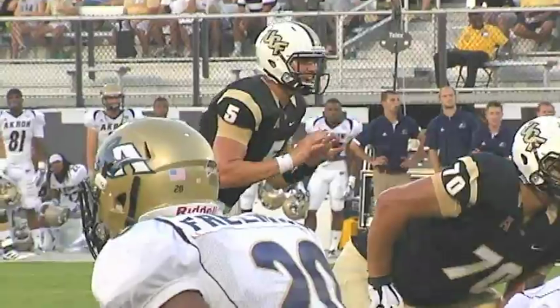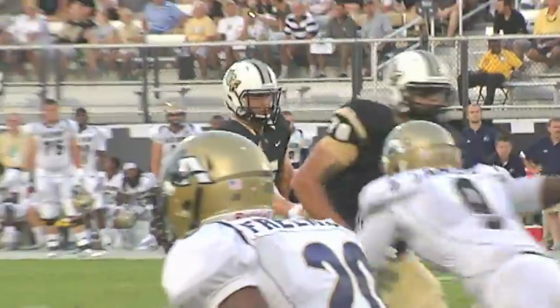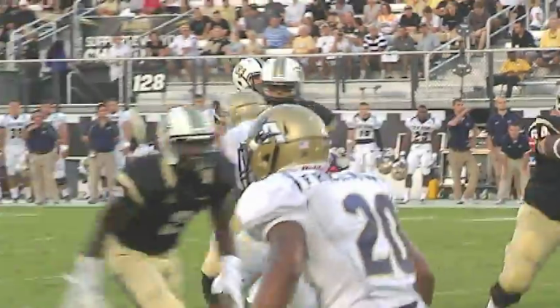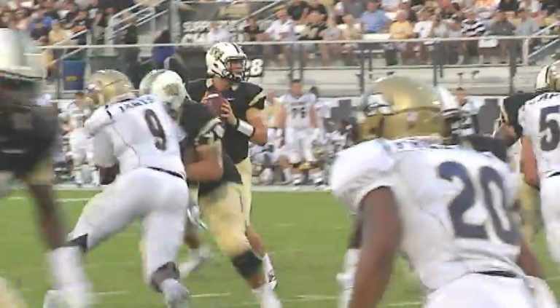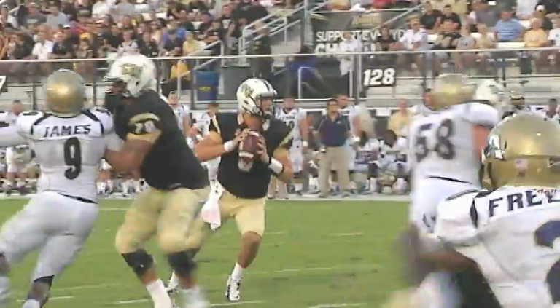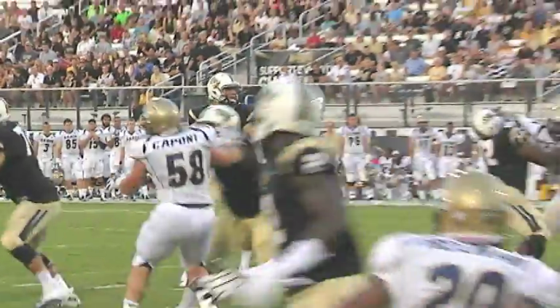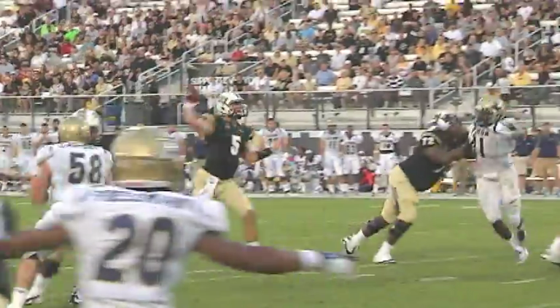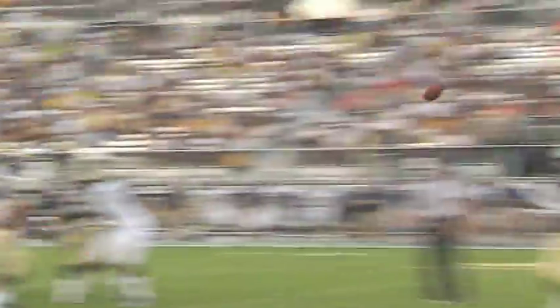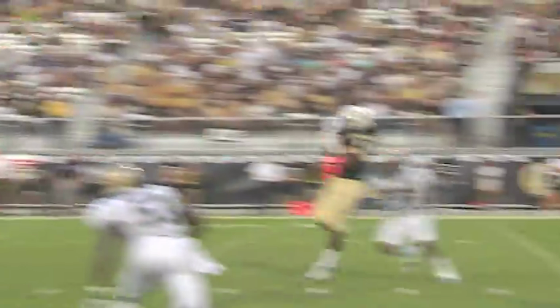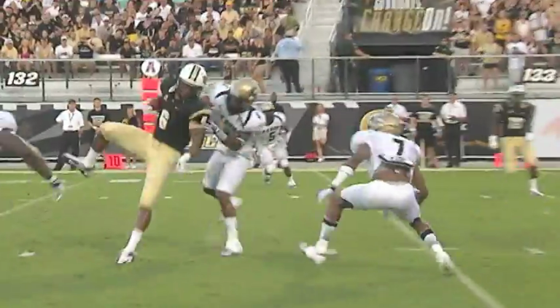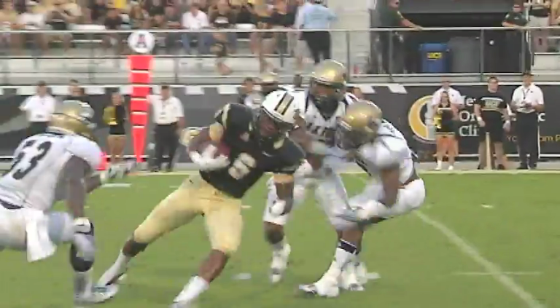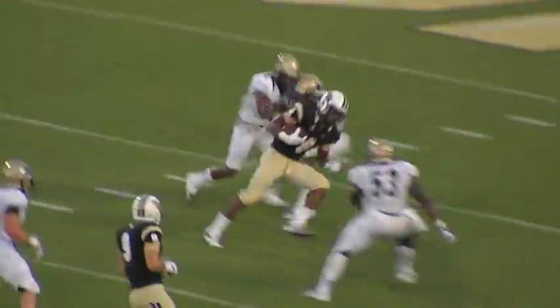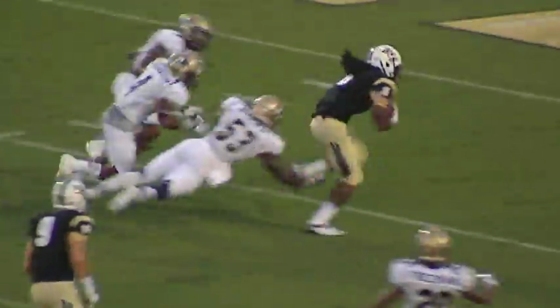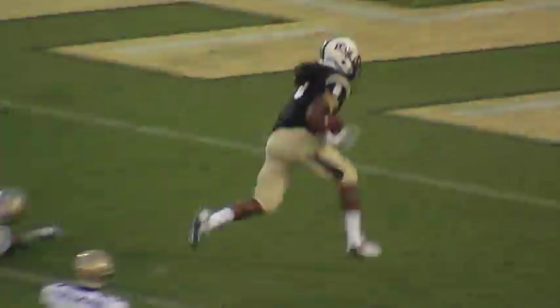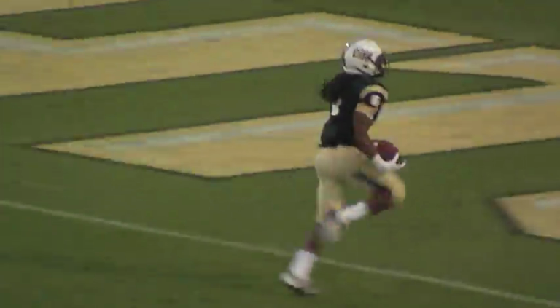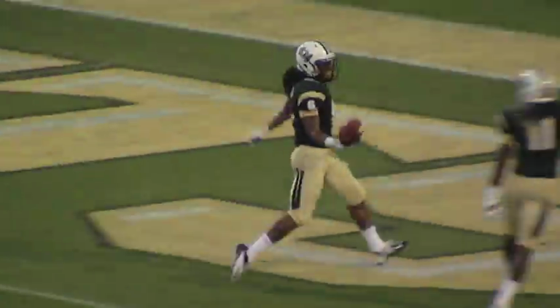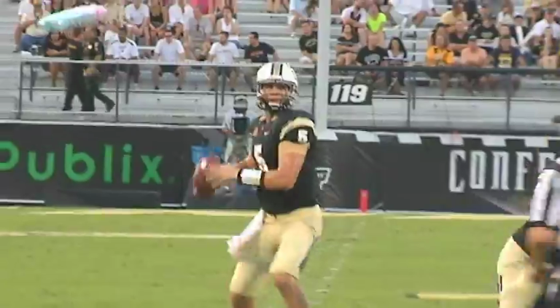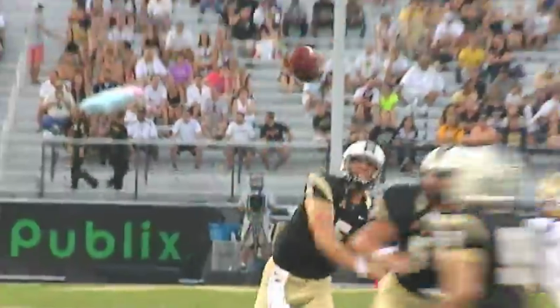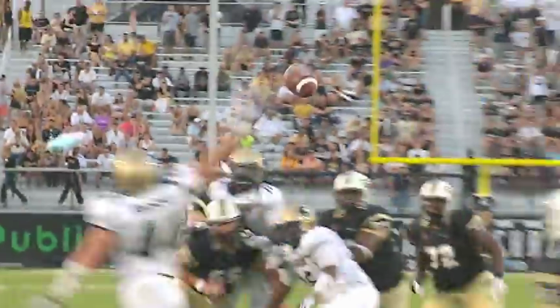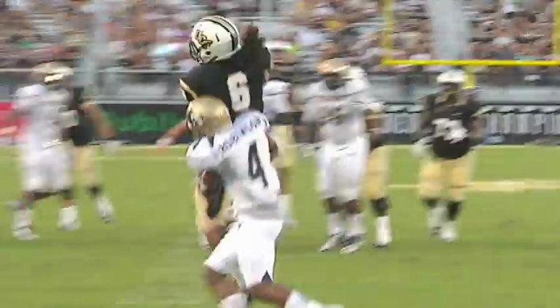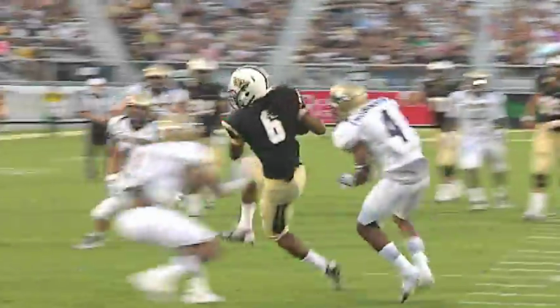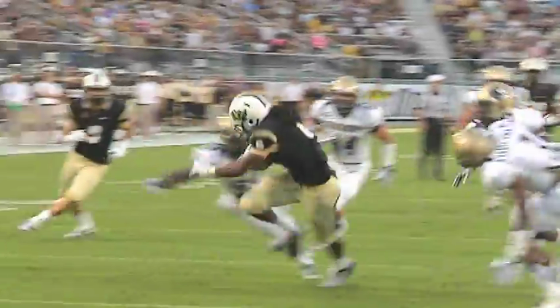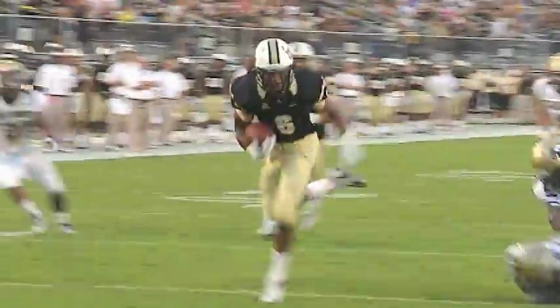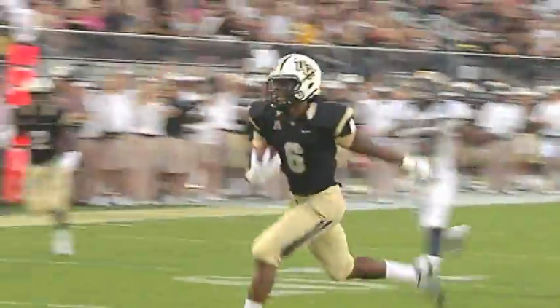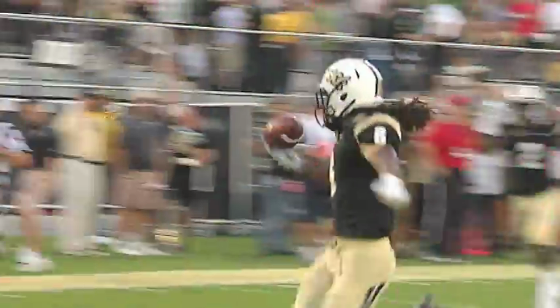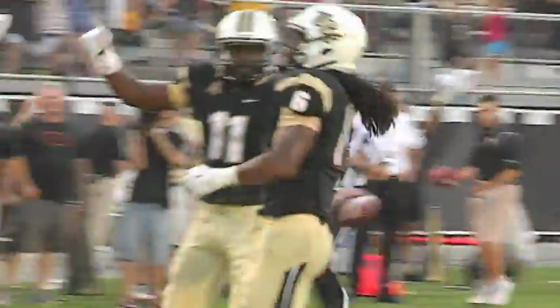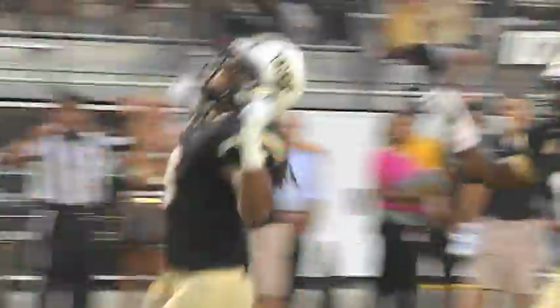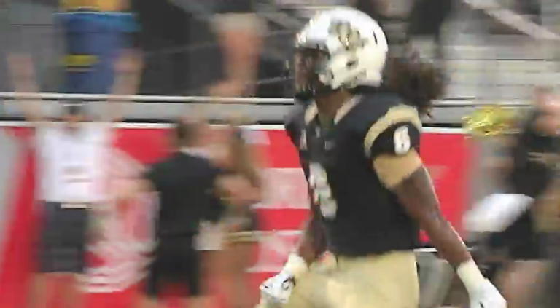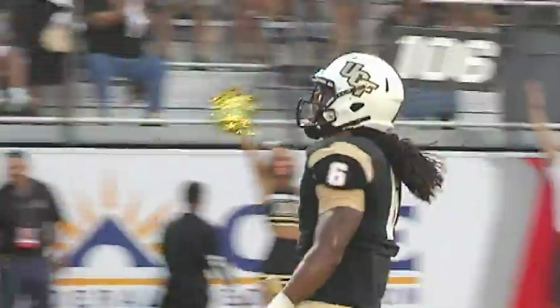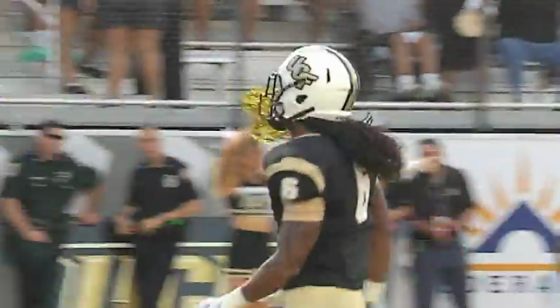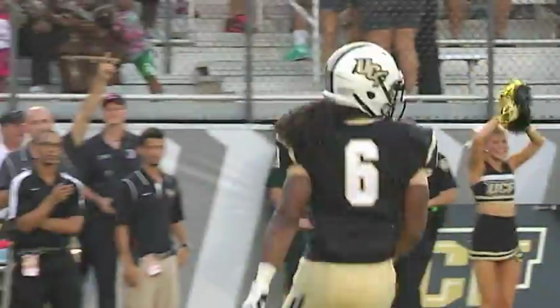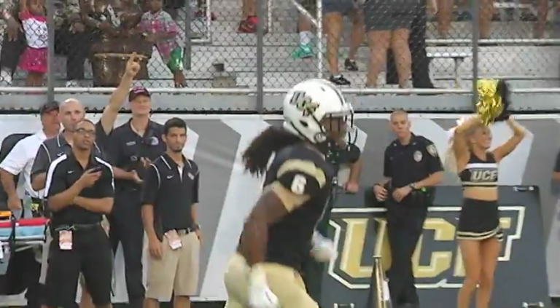Bortles out of the shotgun, snap from Joey Grant. Blake back to throw. He looks, steps up in the pocket, he throws. Pass is going to be caught inside the 10 — at the 5. Touchdown, Rennell Hall! Two tacklers collide, and Hall ends up getting in the end zone. A 19-yard touchdown pass from Bortles to Hall.